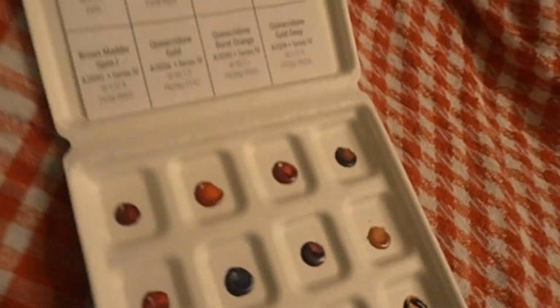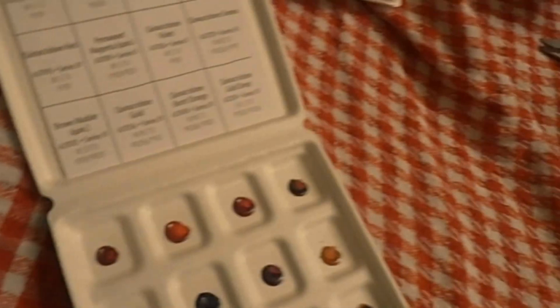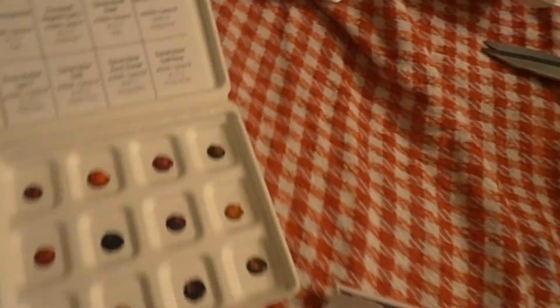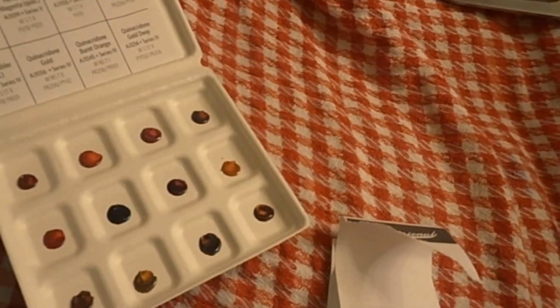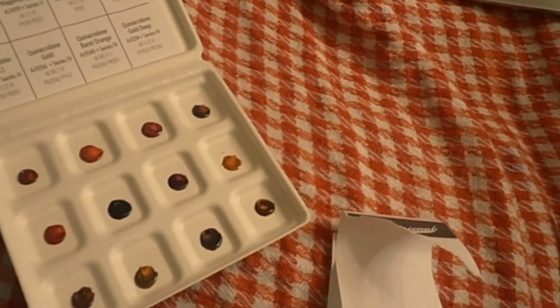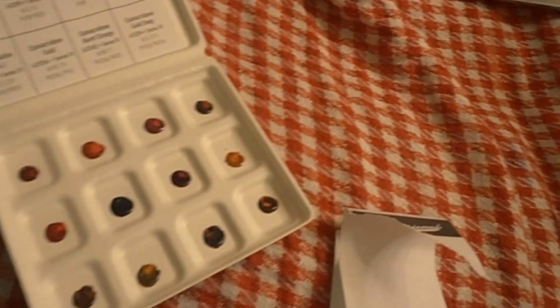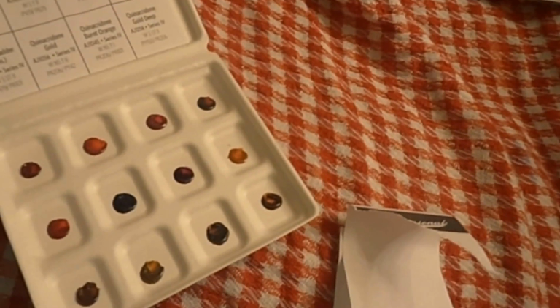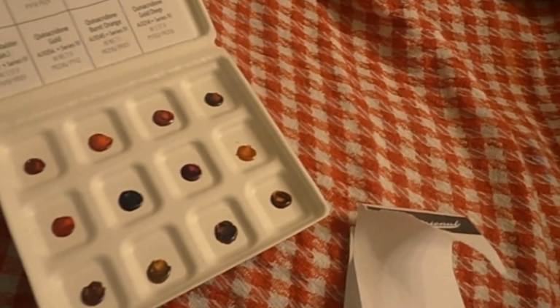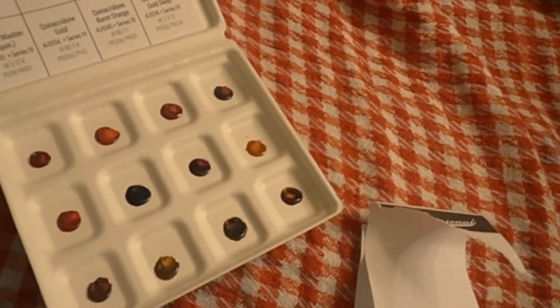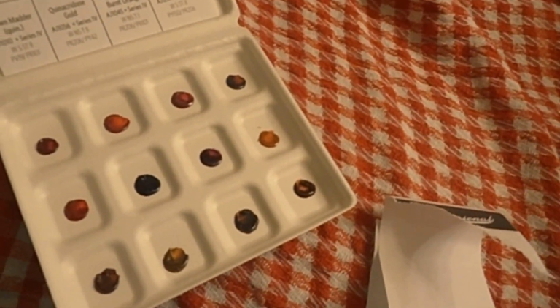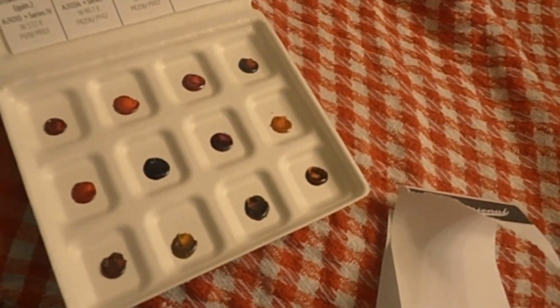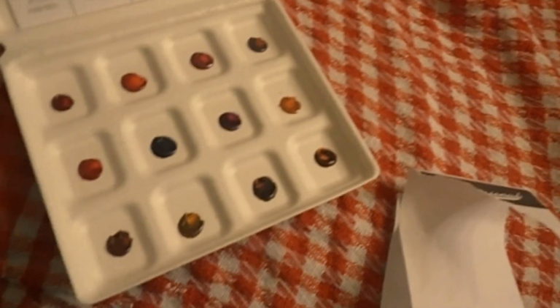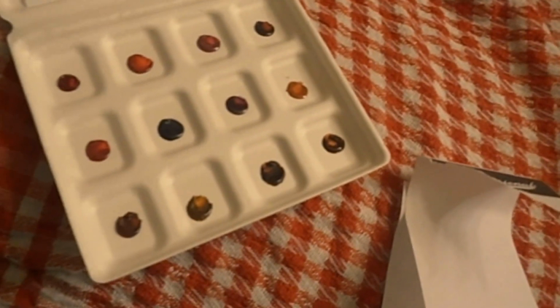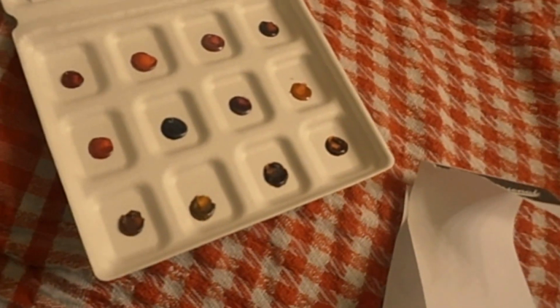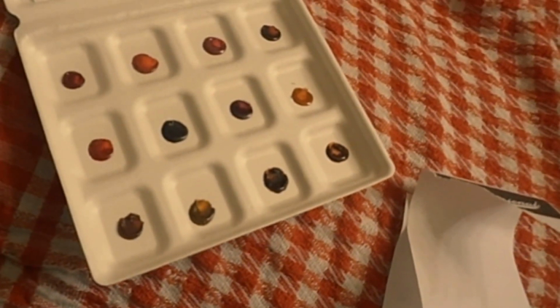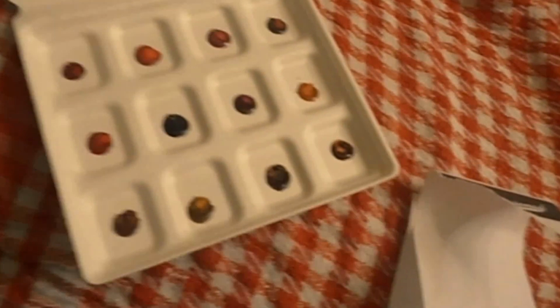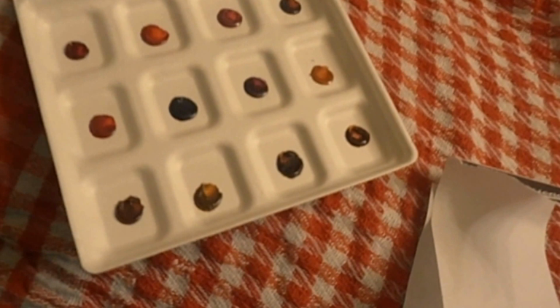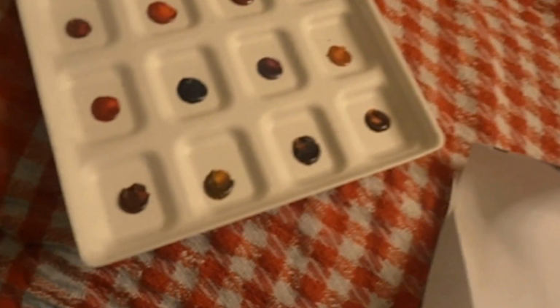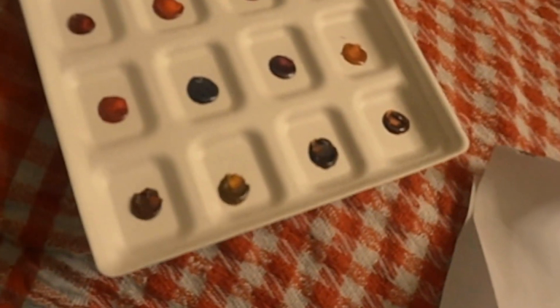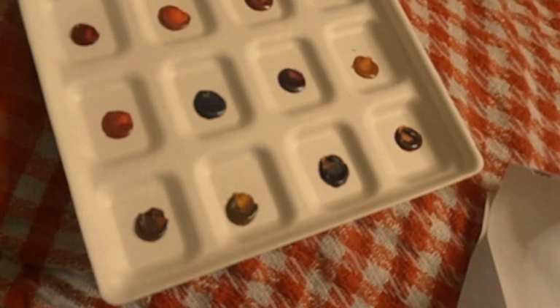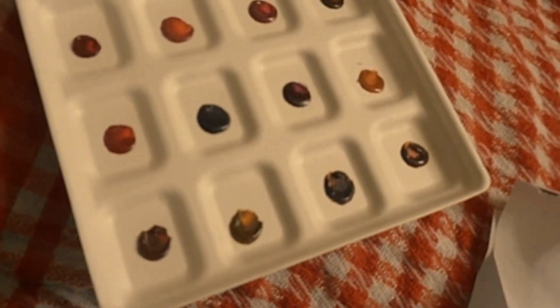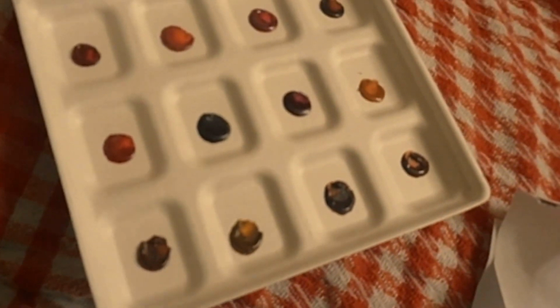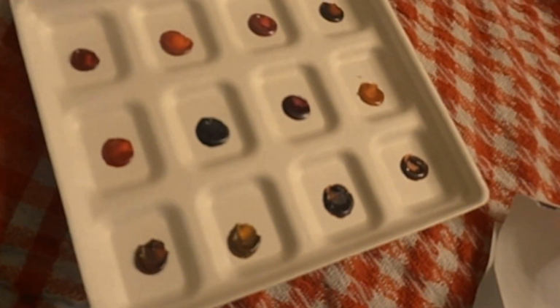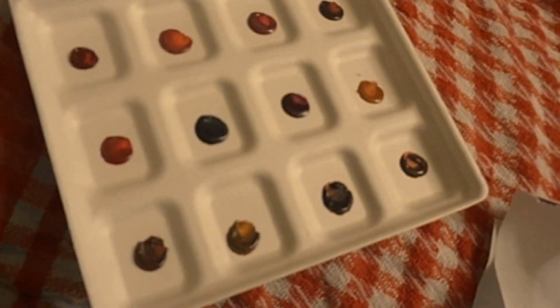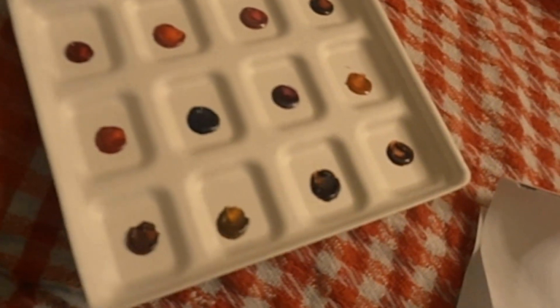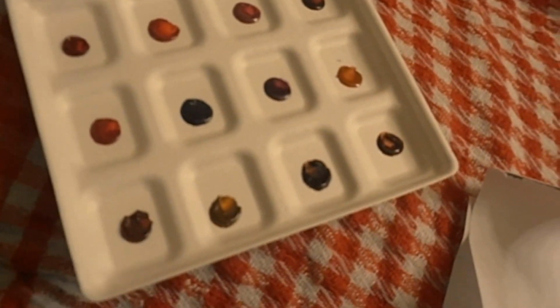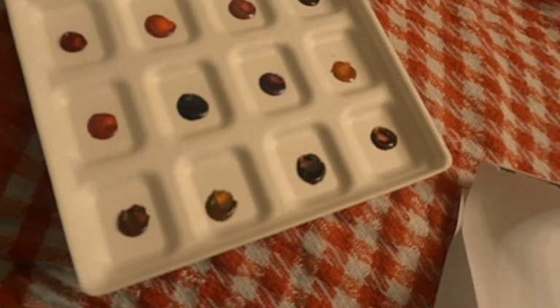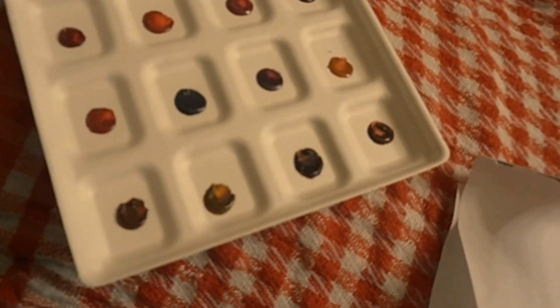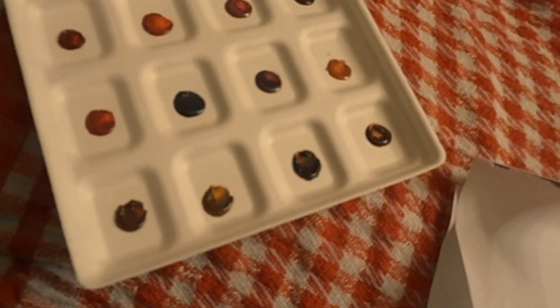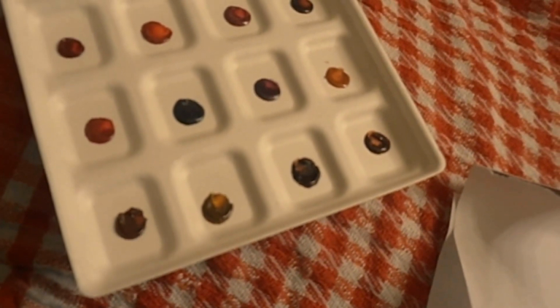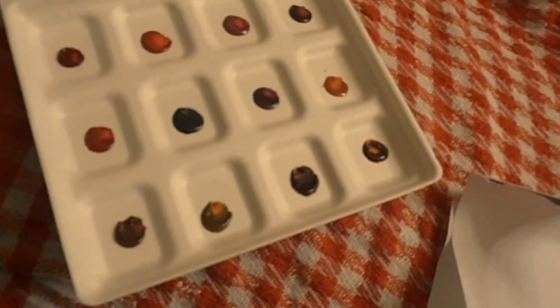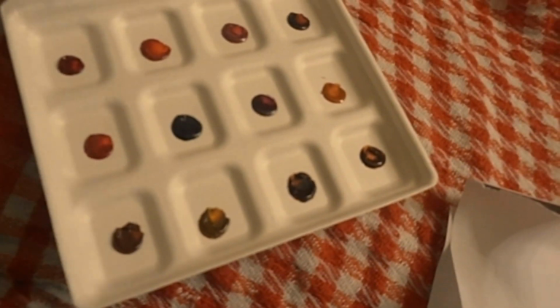These palettes go a long way. You can do a full painting with one of these palettes. It doesn't look like much paint, but a little bit goes a long way with watercolor — professional watercolor paints.